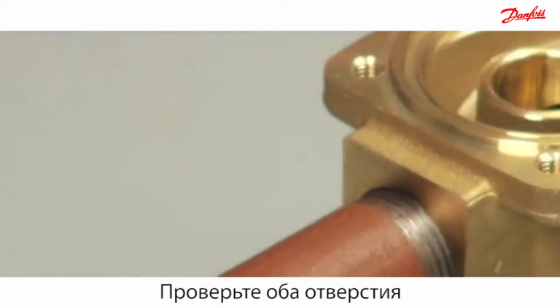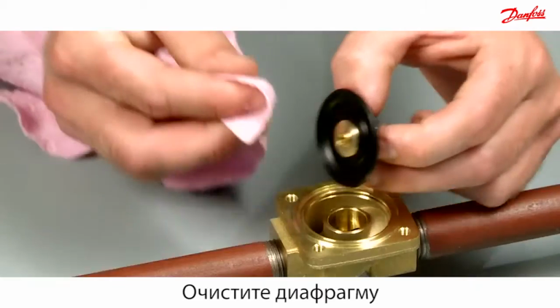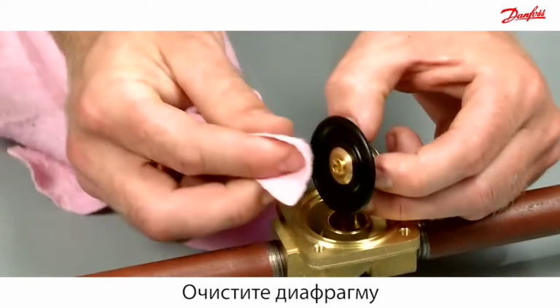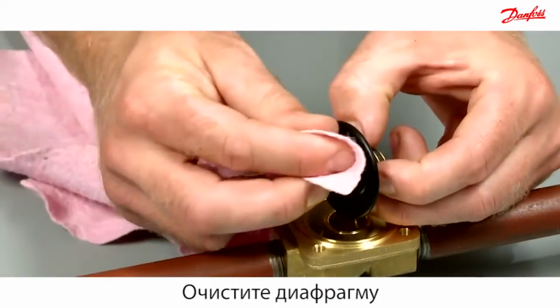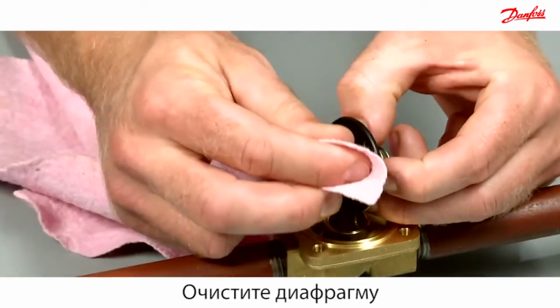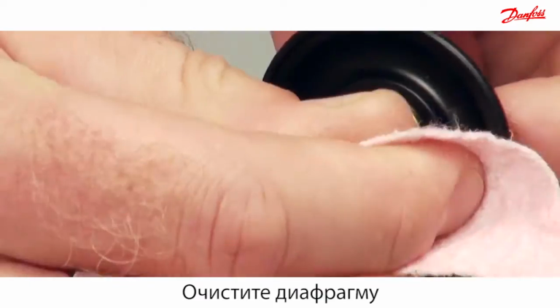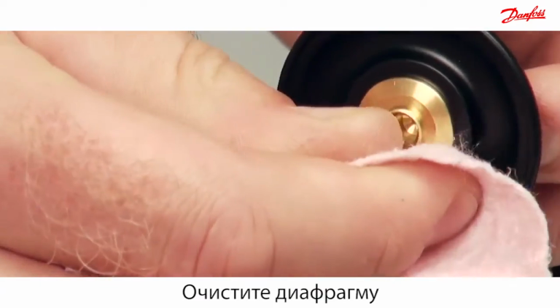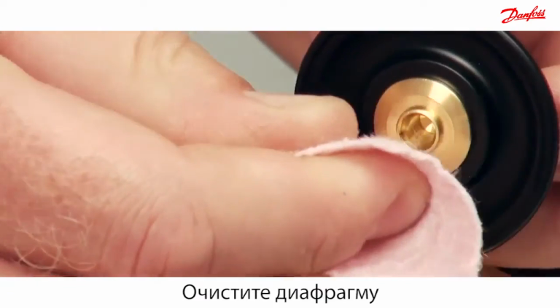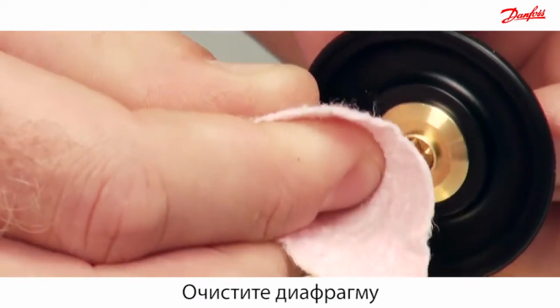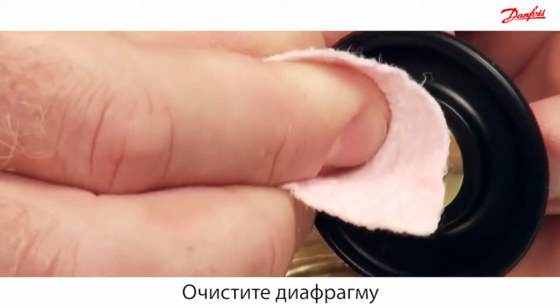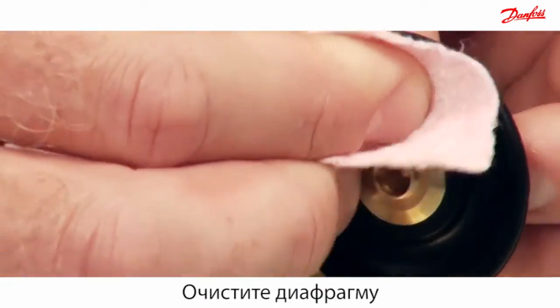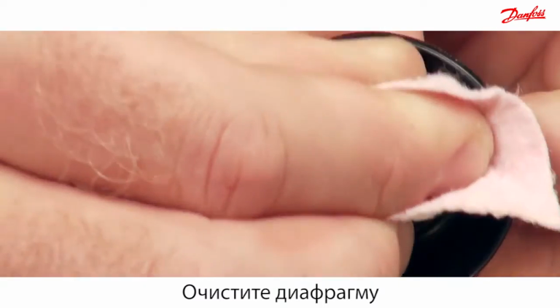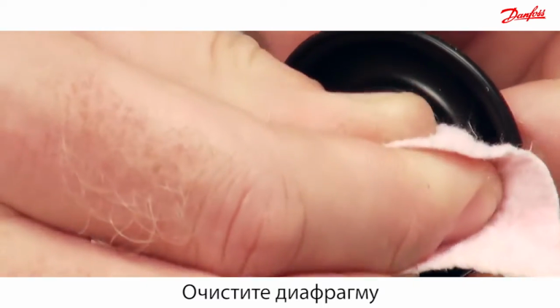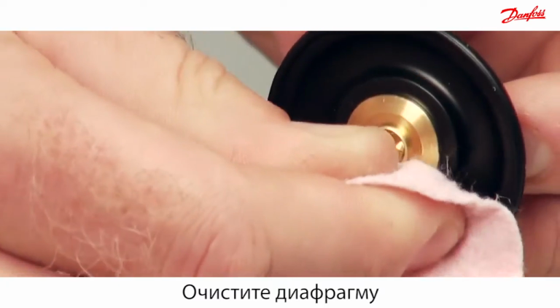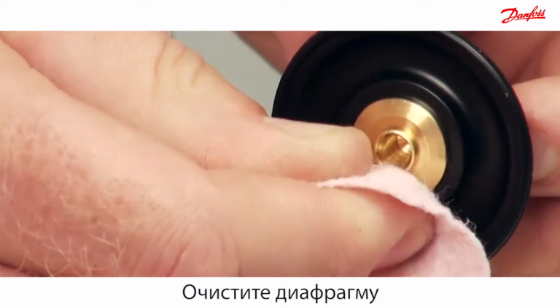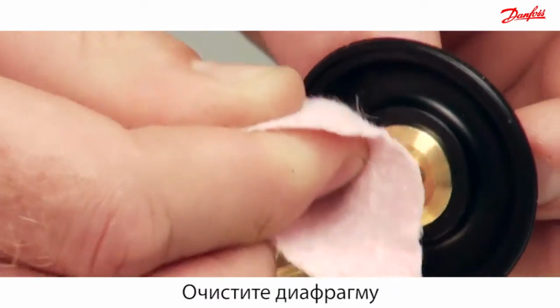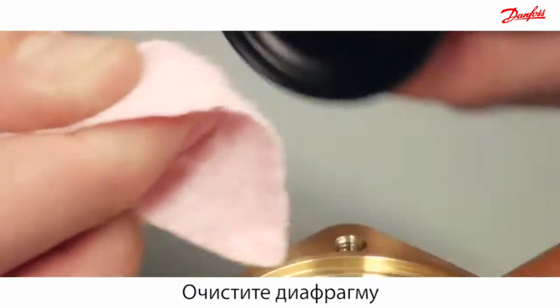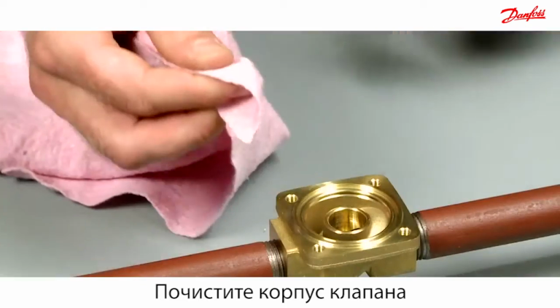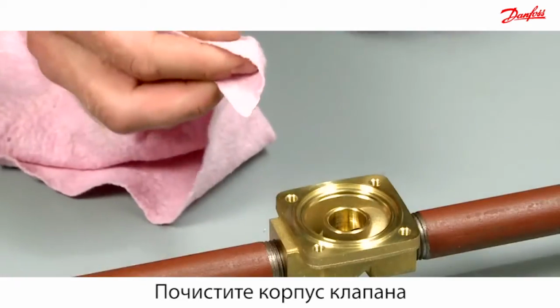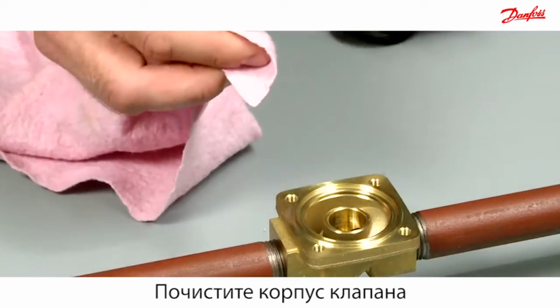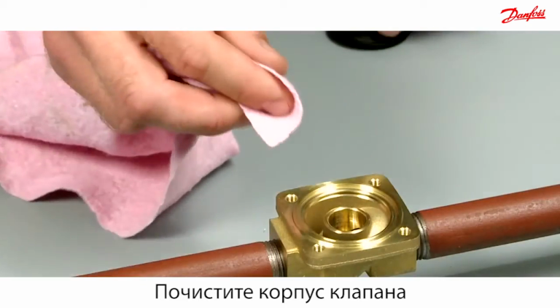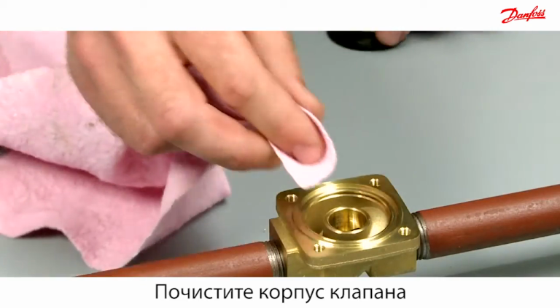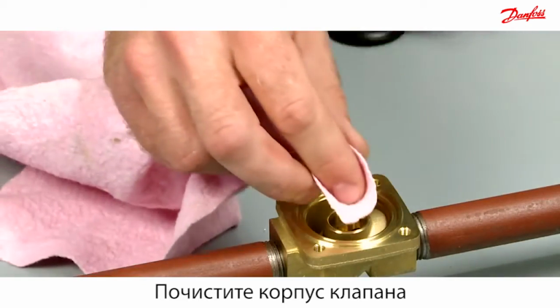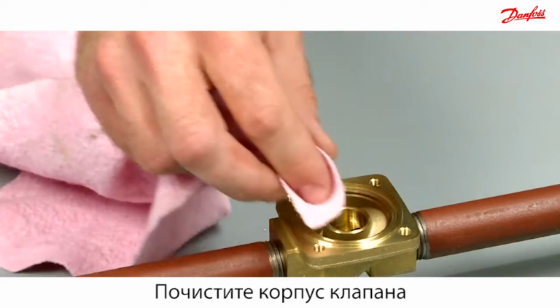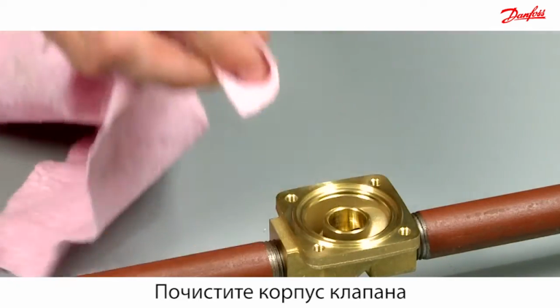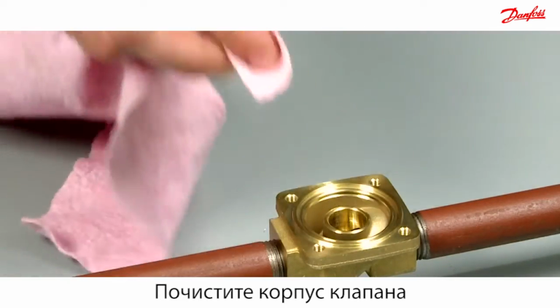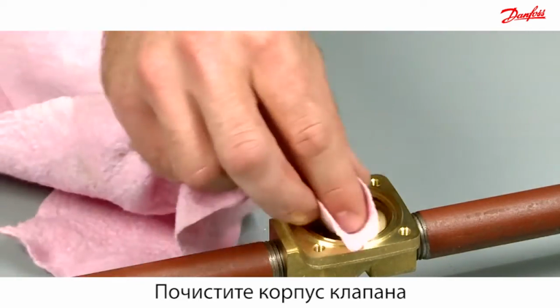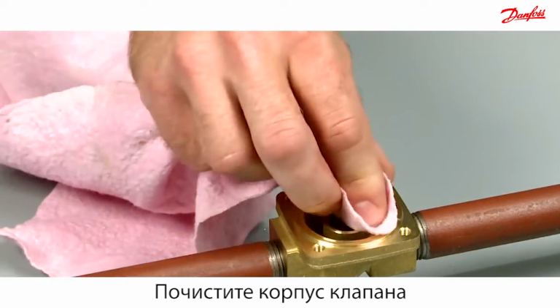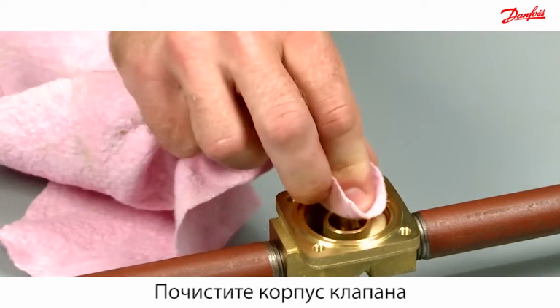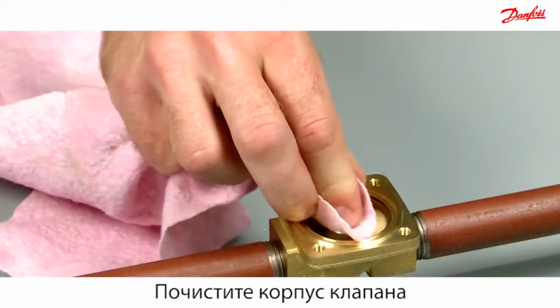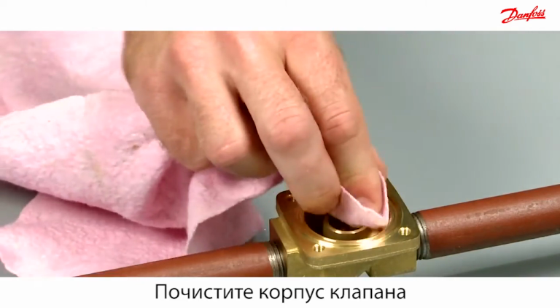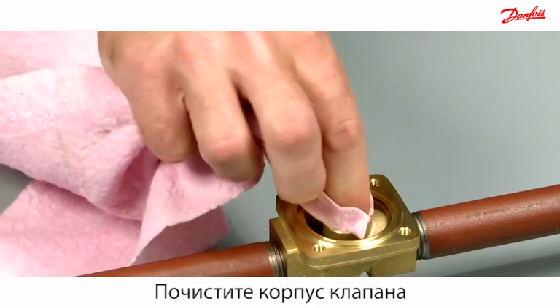If light cannot be seen through the diaphragm holes, then clean it. Clean any dirt off the diaphragm and valve body with a clean cloth.